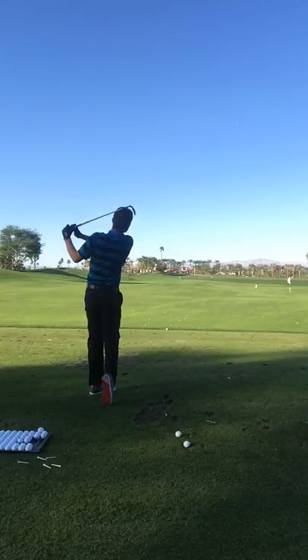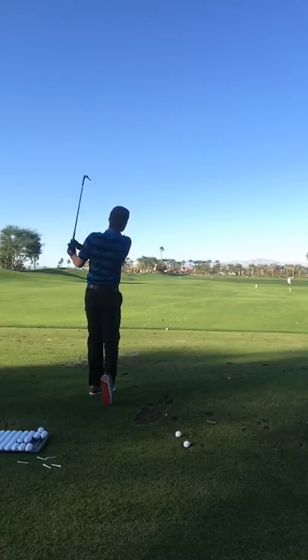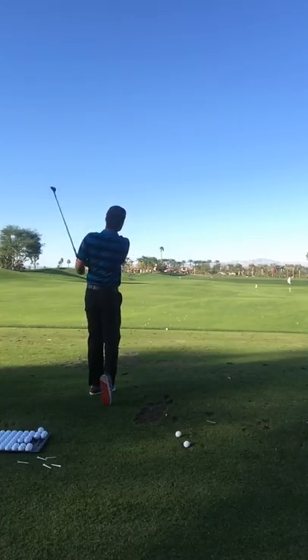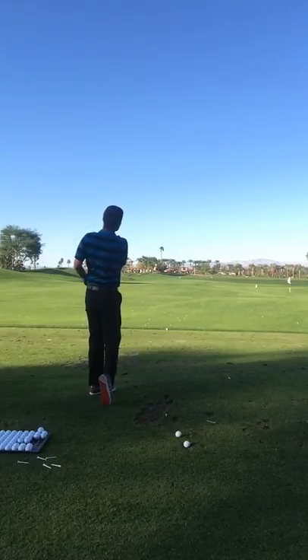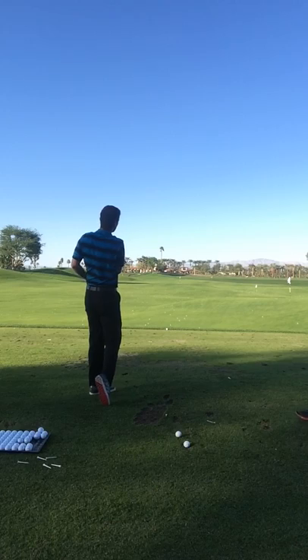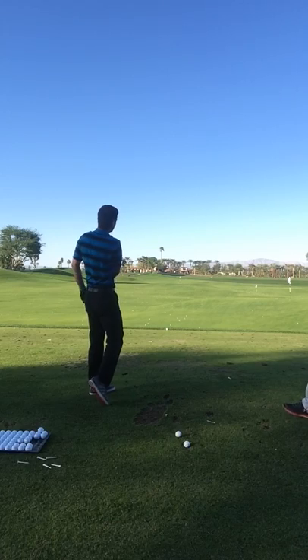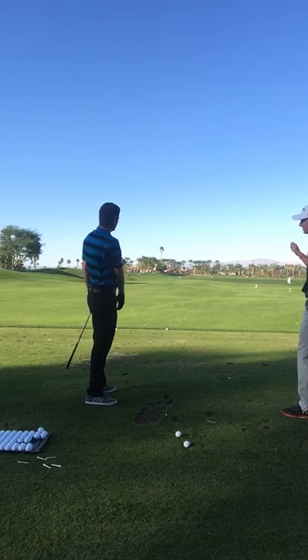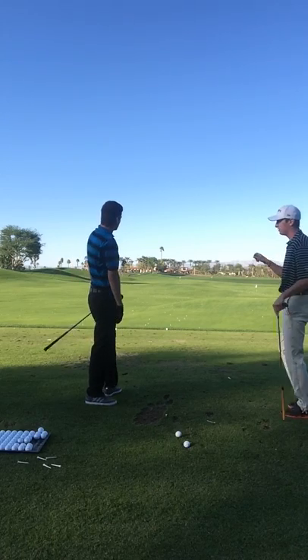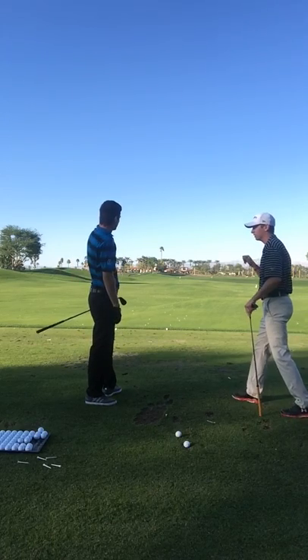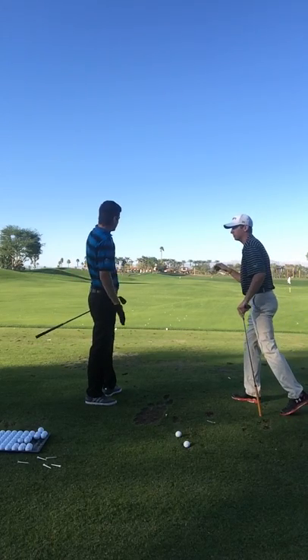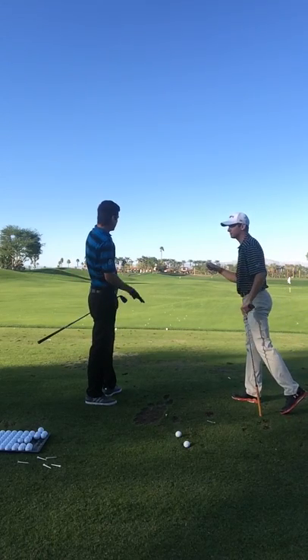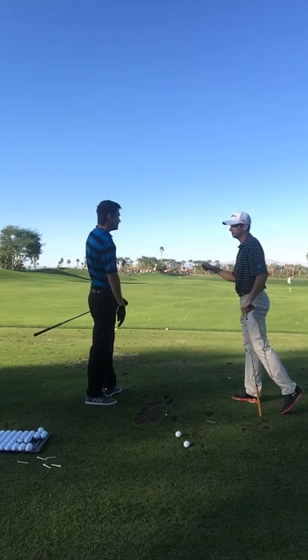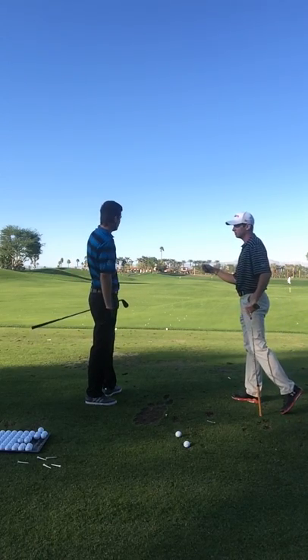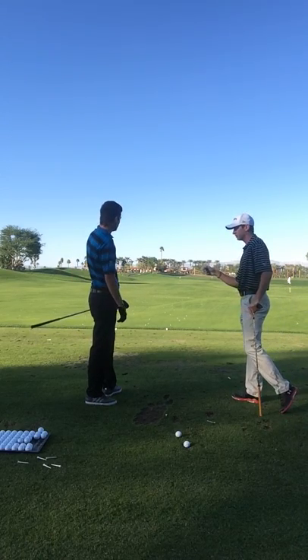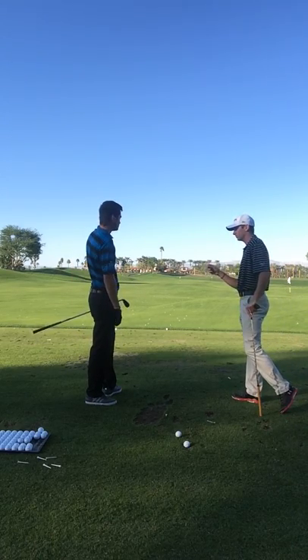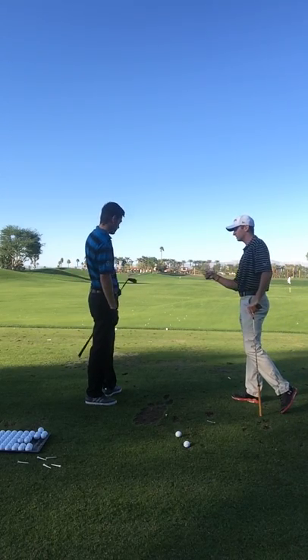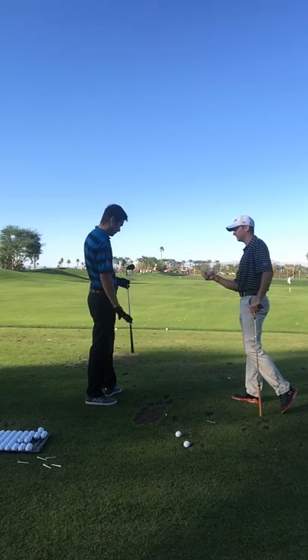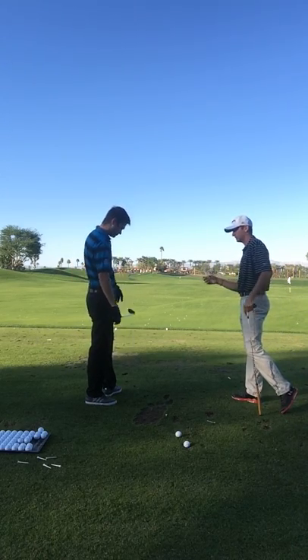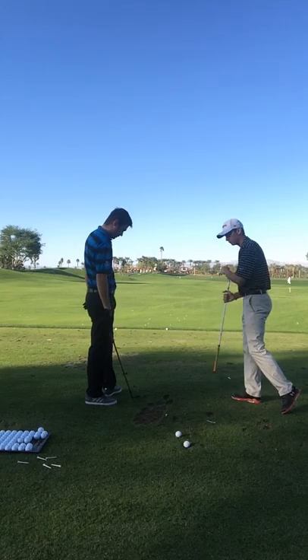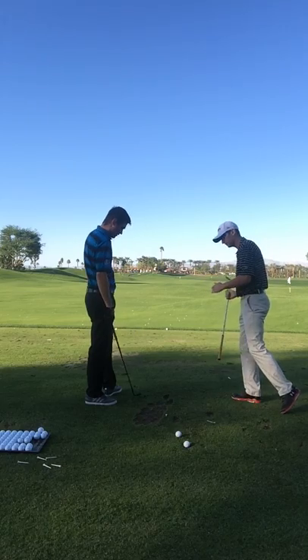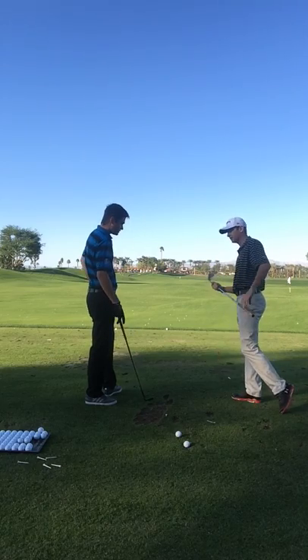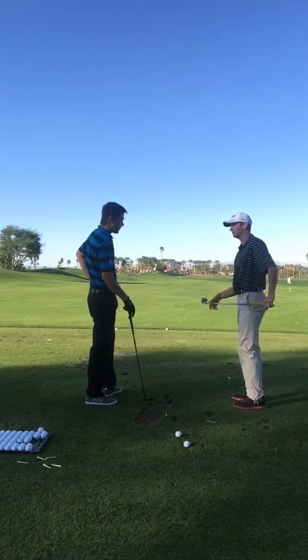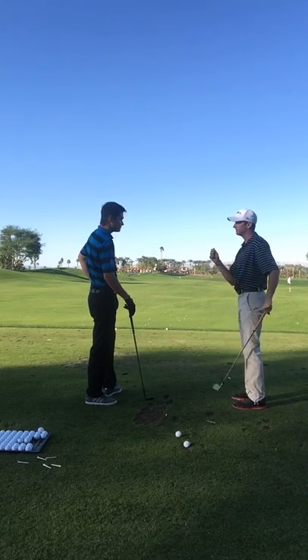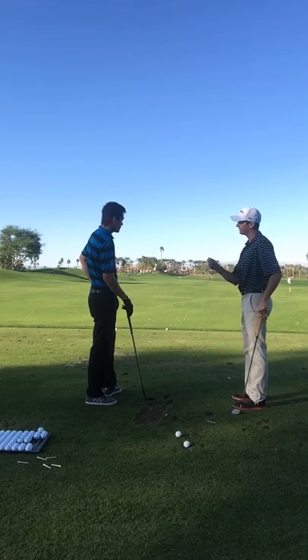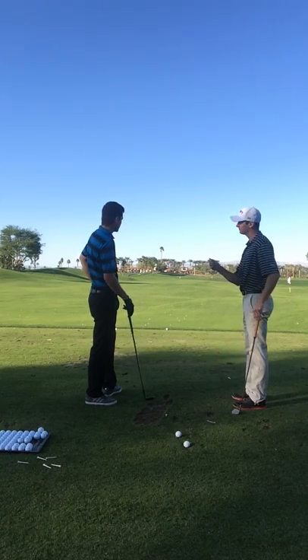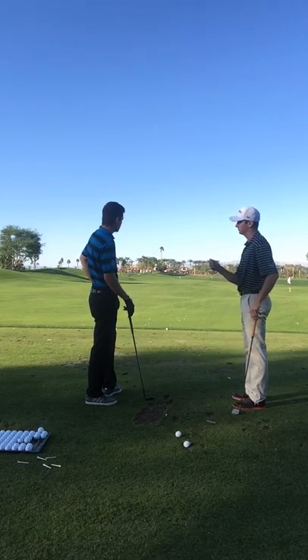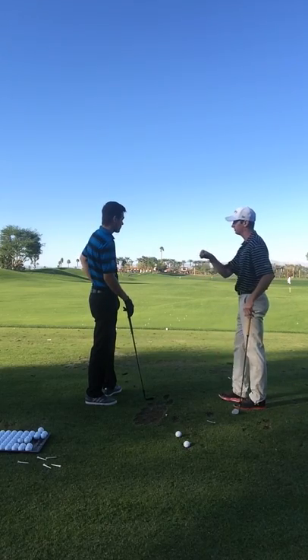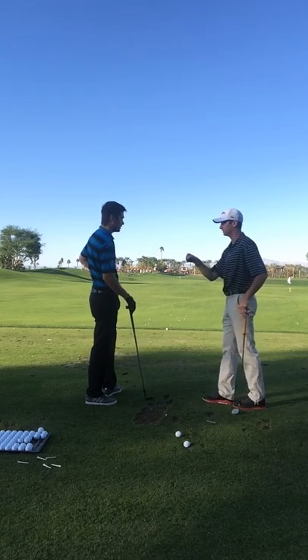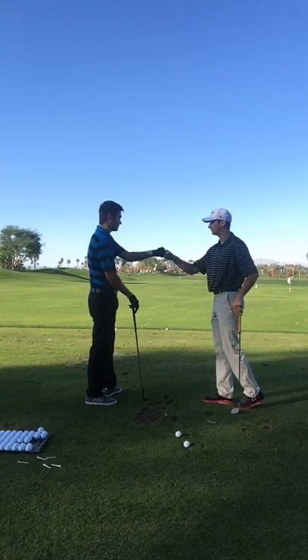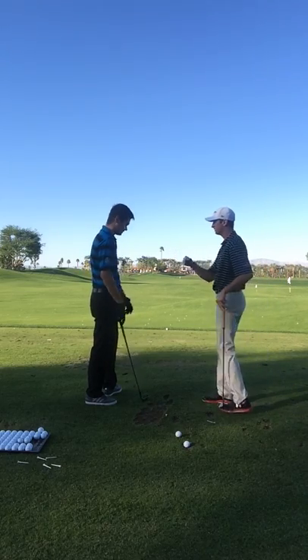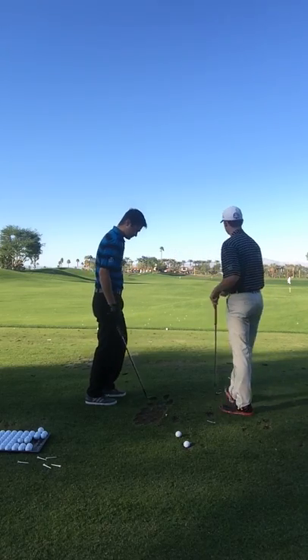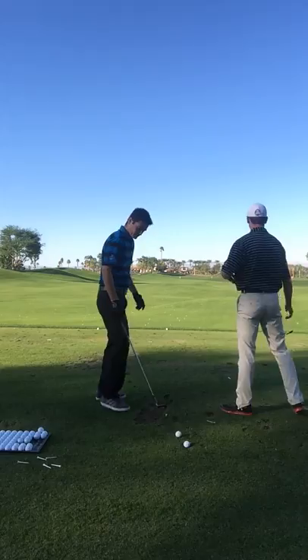Even better. So that one right there came off low with a lot of spin, so you're using that bounce. You're not going right under it, and it's going to hit and stop. So that was good right there. Yeah, good work.